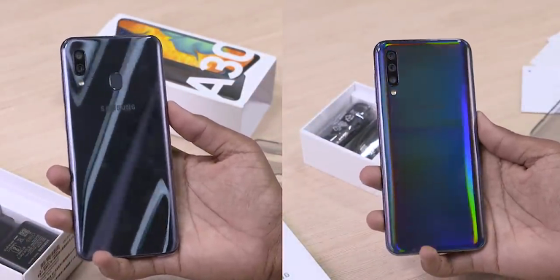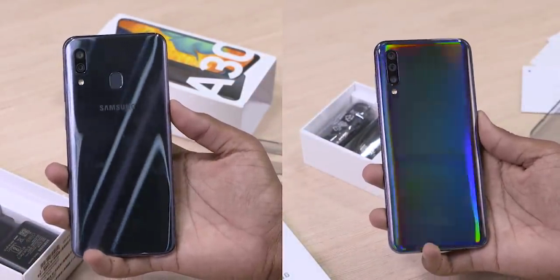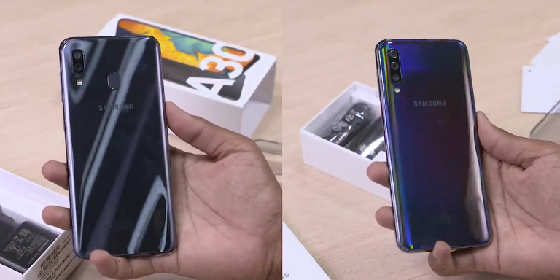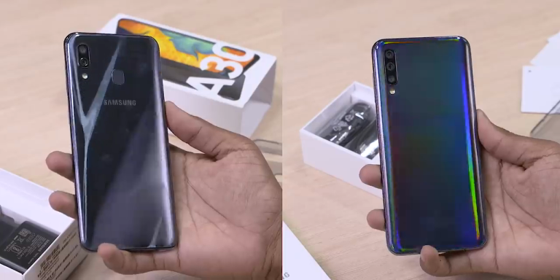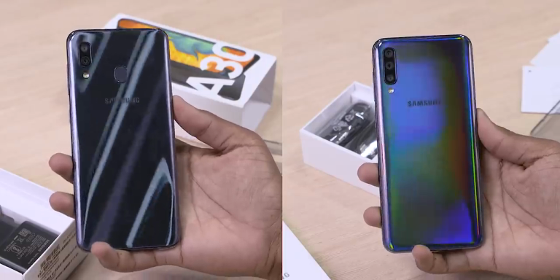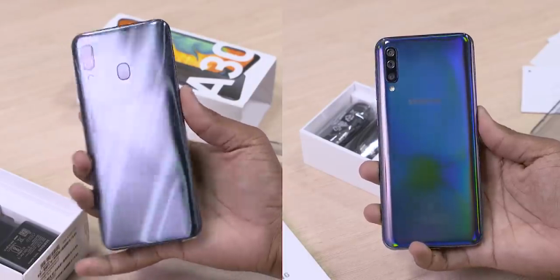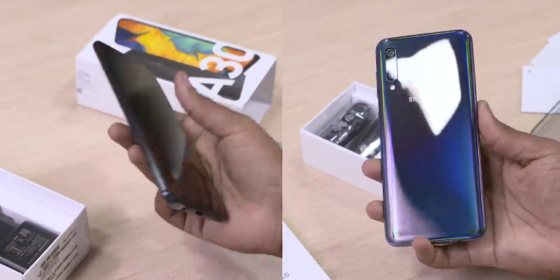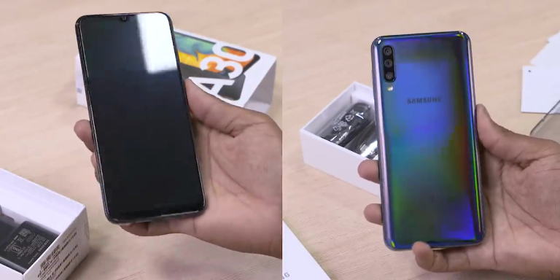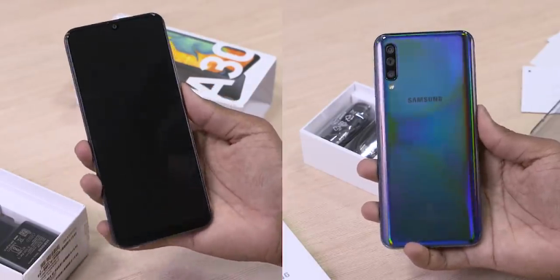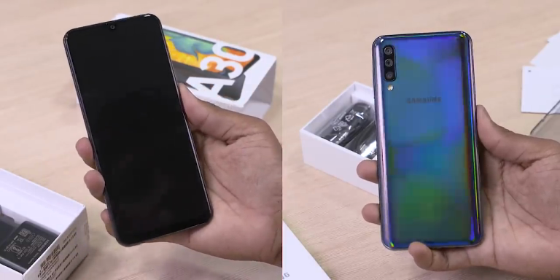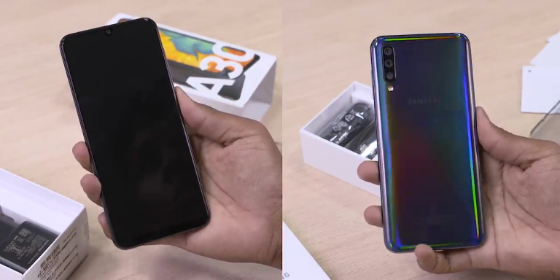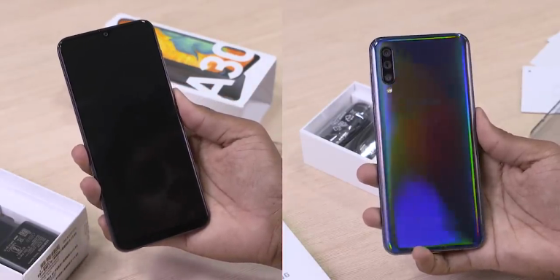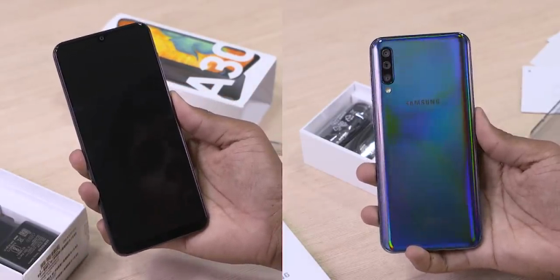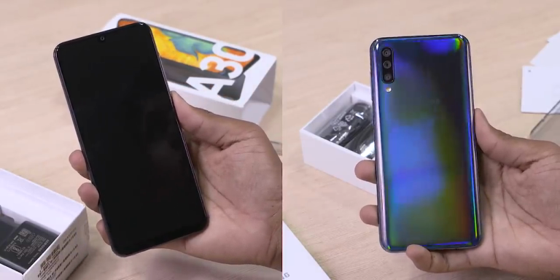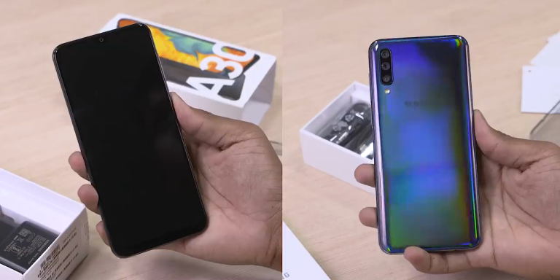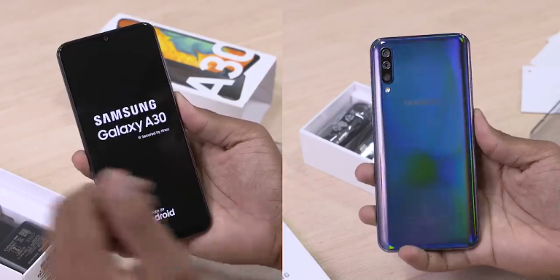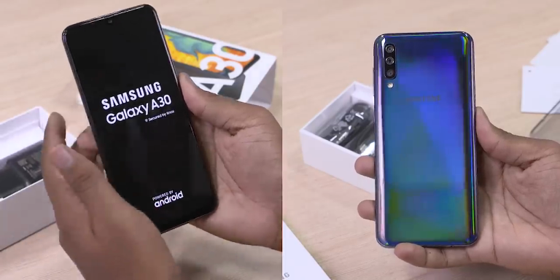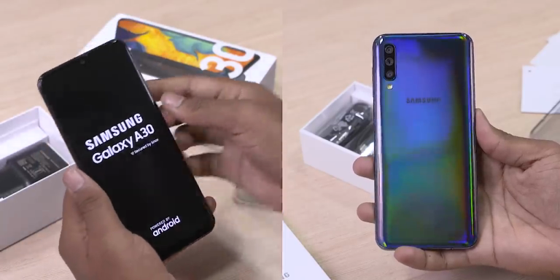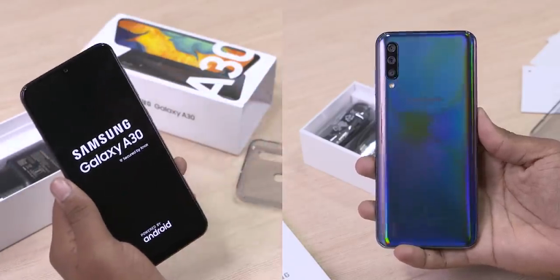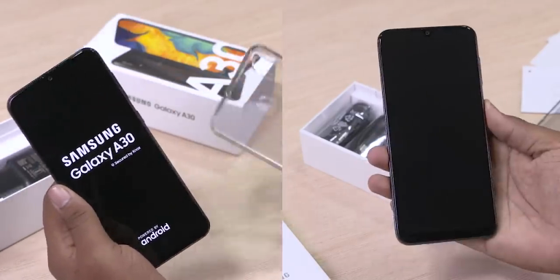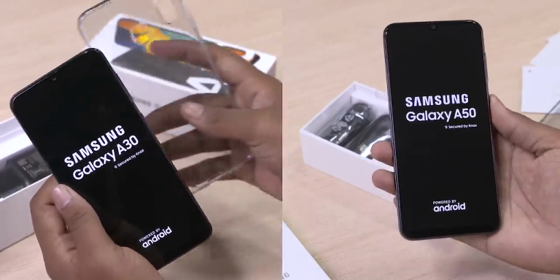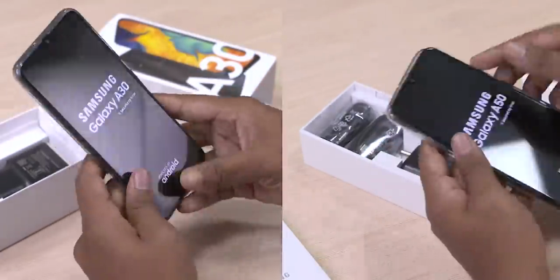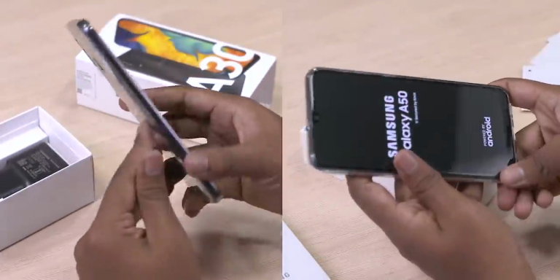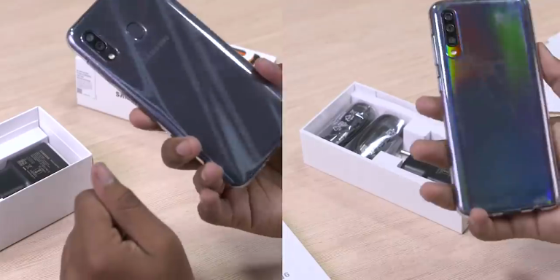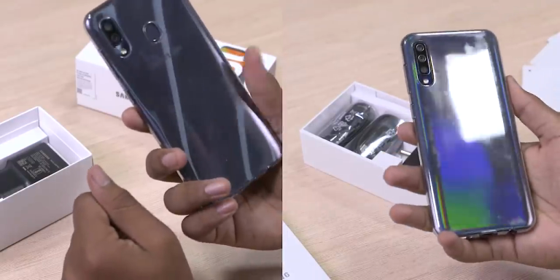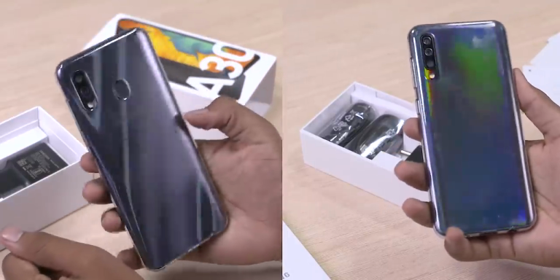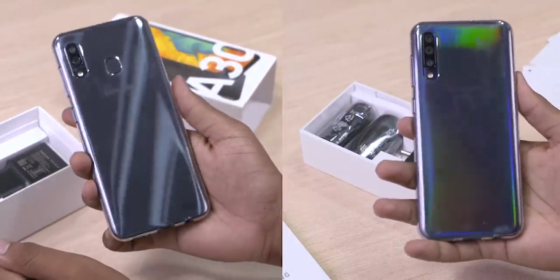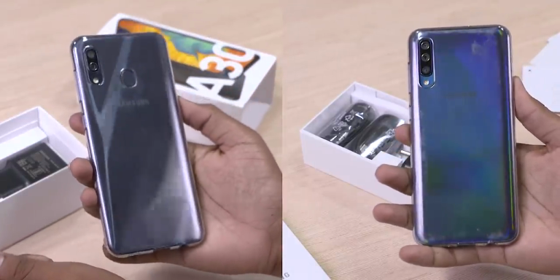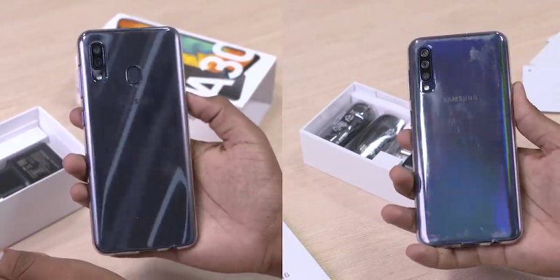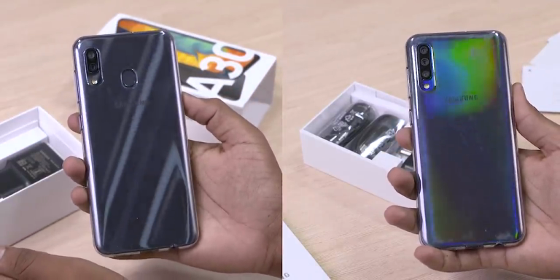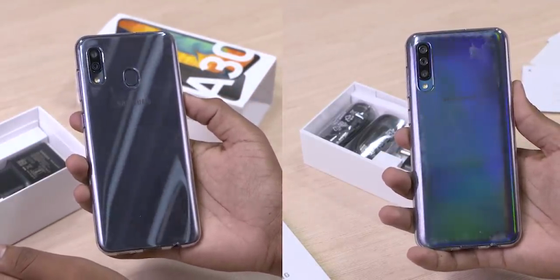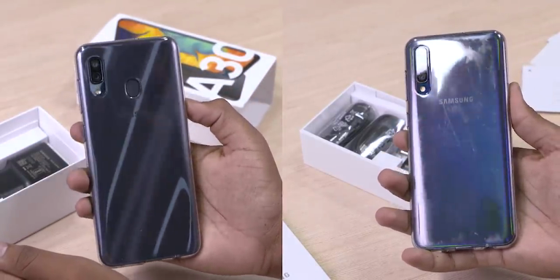The rainbow-esque effect on the A50 — does that remind you of the Vivo Nex? Or am I the only one who feels that way? Let me know in the comments. Turning them on and putting the cases on them, the design still does shine through. So what else do we have in the box?